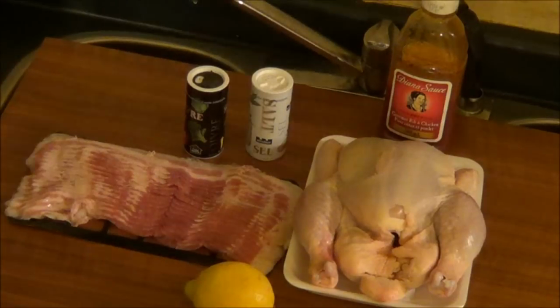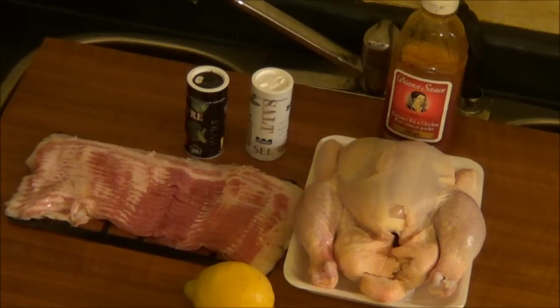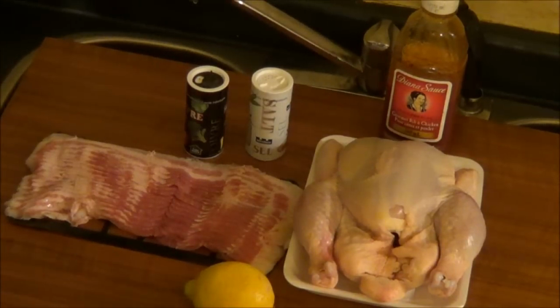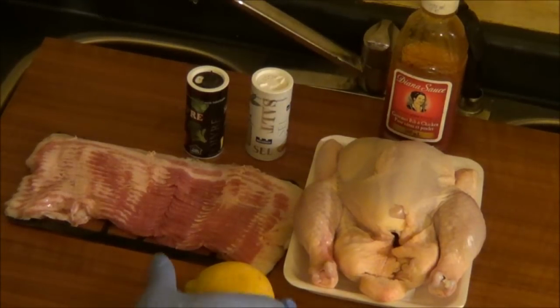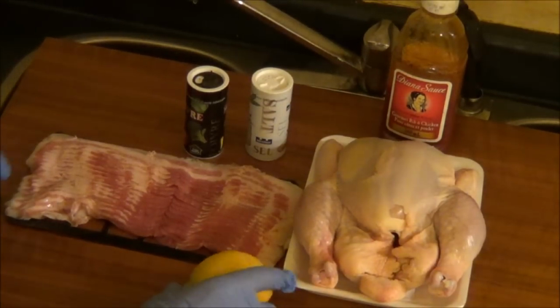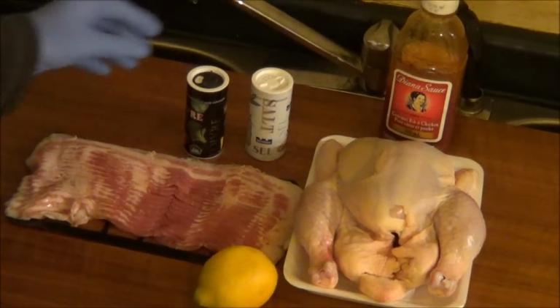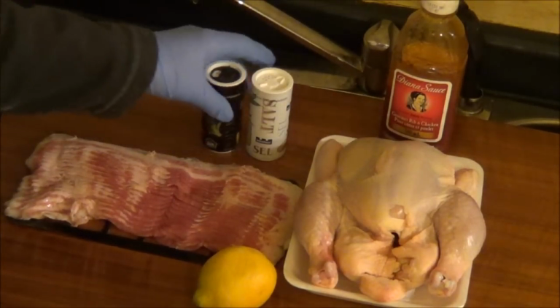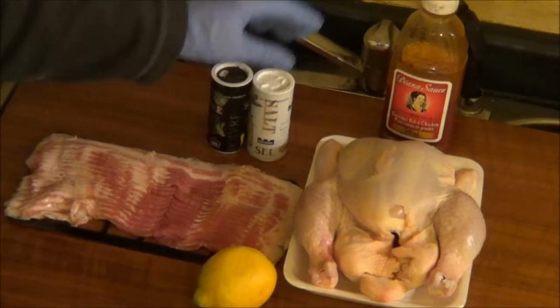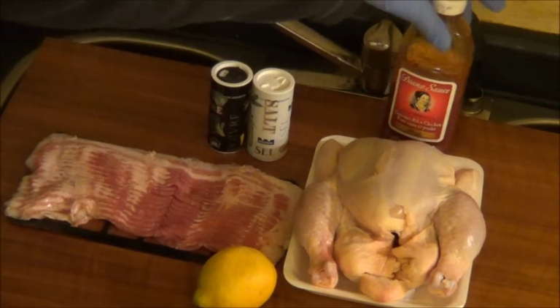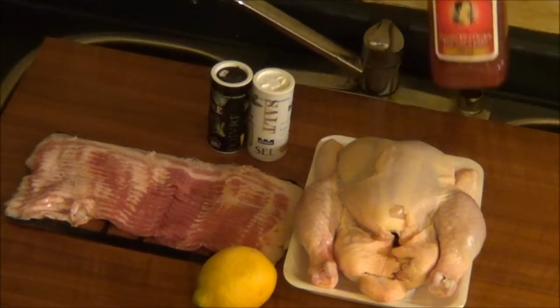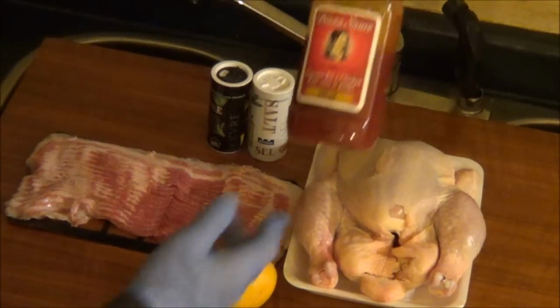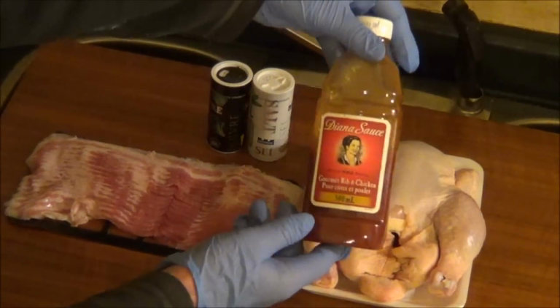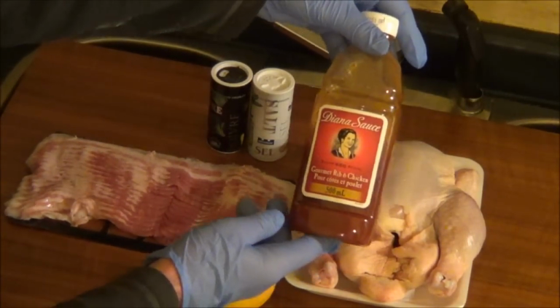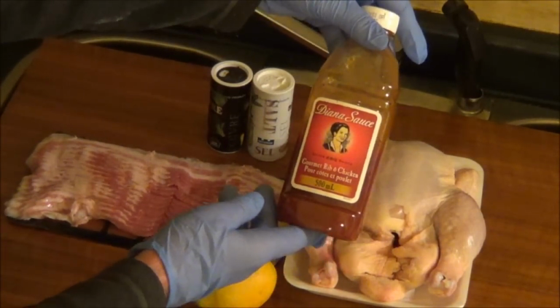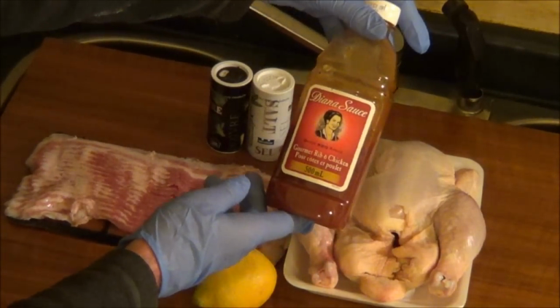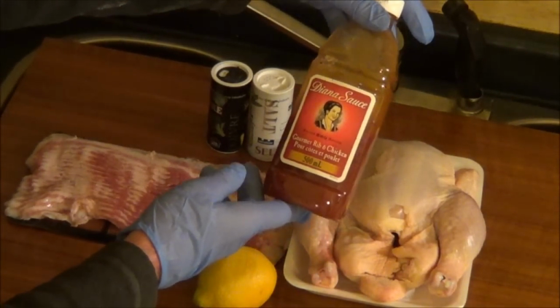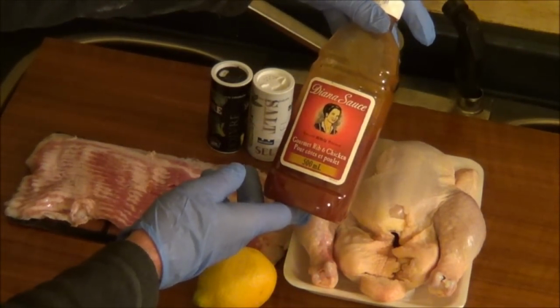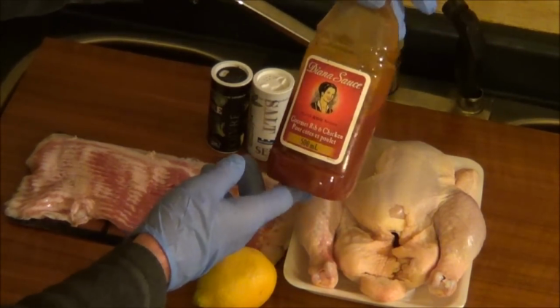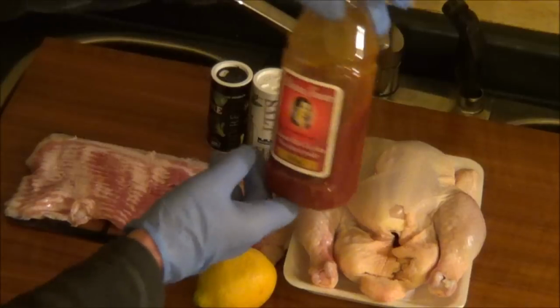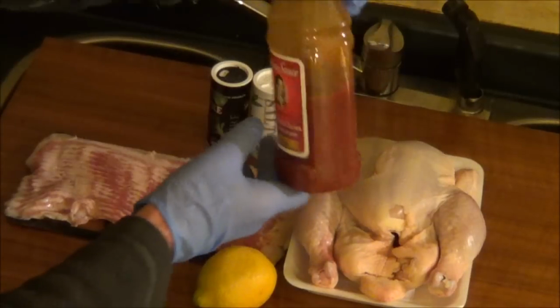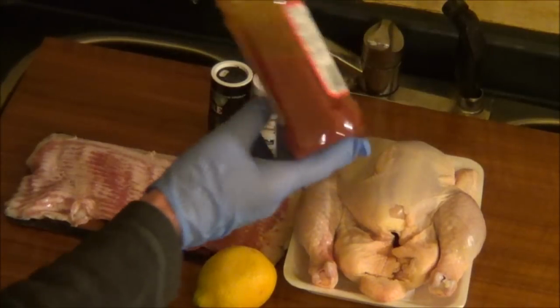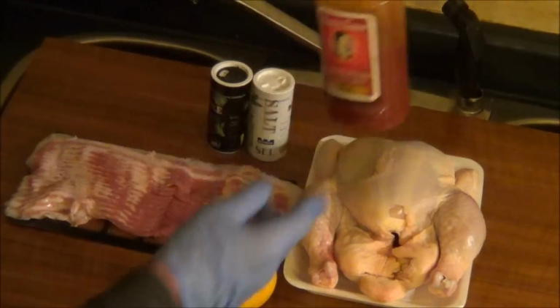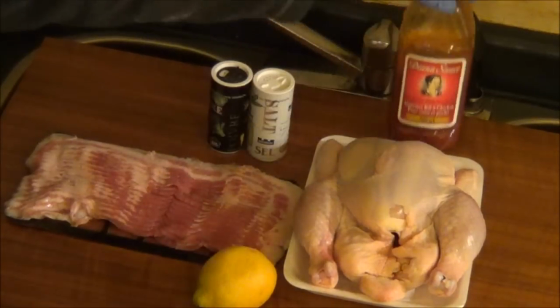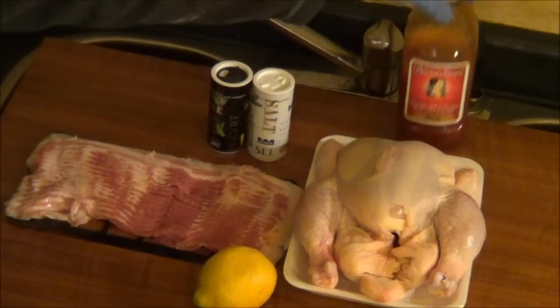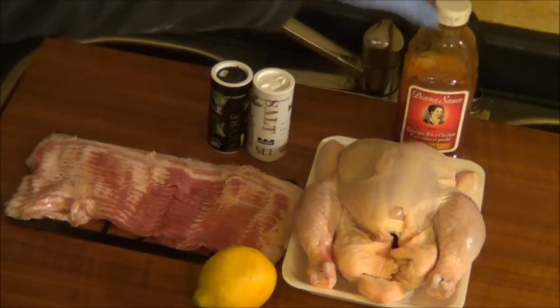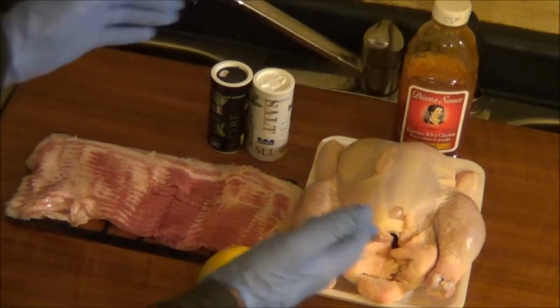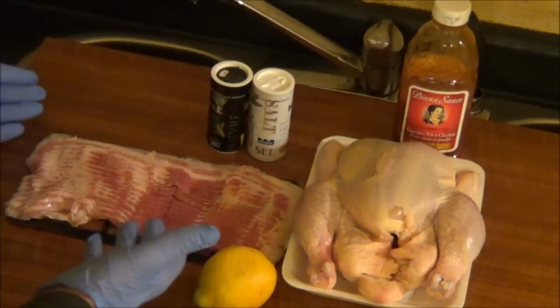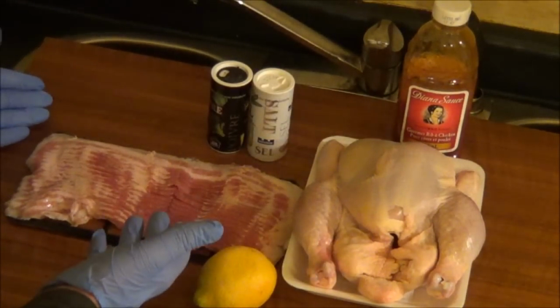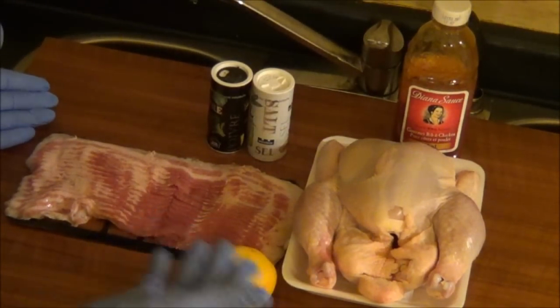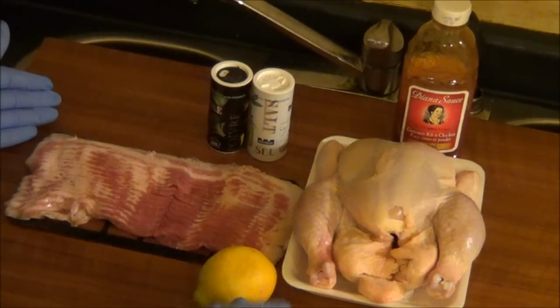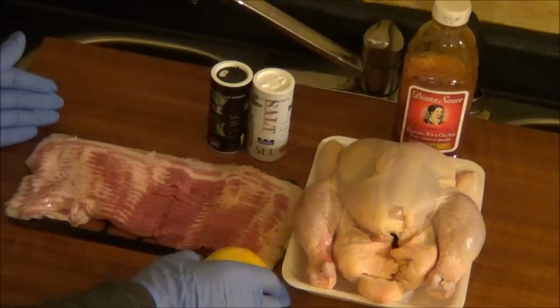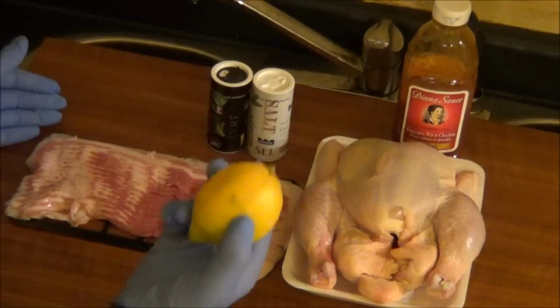This is all I'm going to use: salt and pepper, Diana sauce rib and chicken — good stuff. Chicken, bacon, and a lemon.